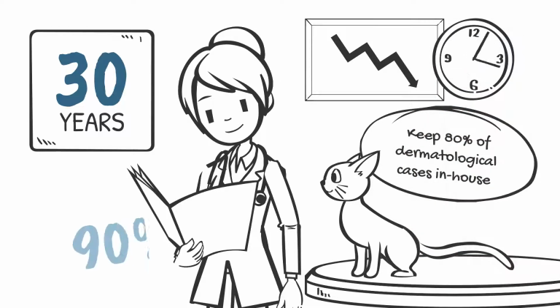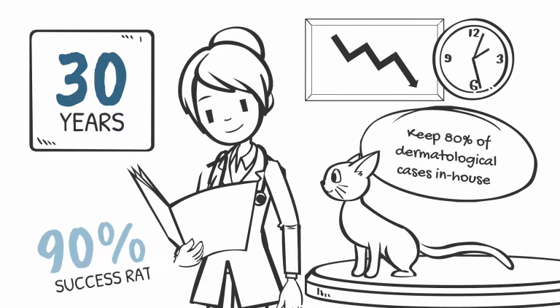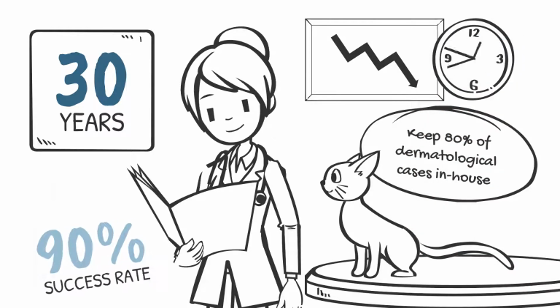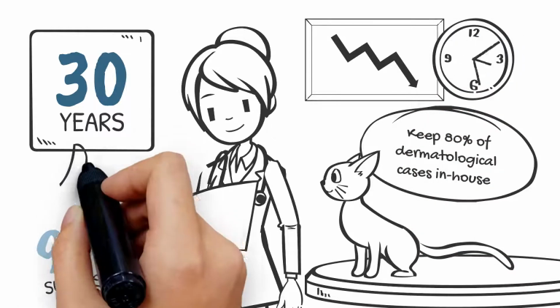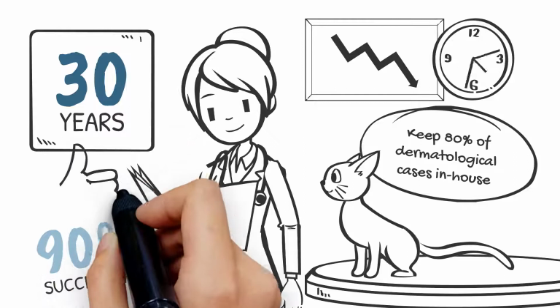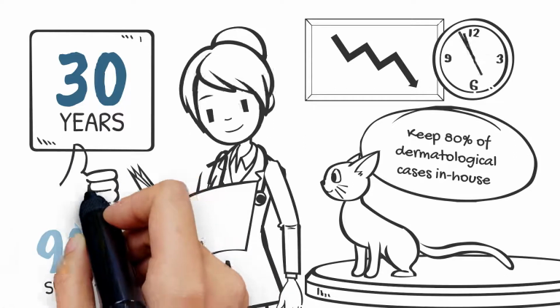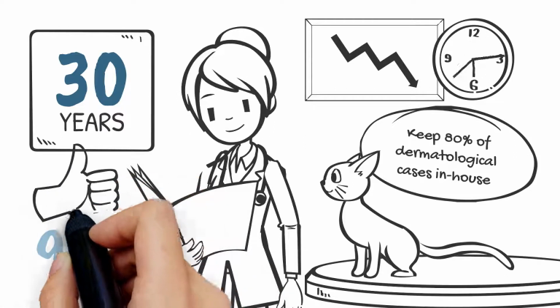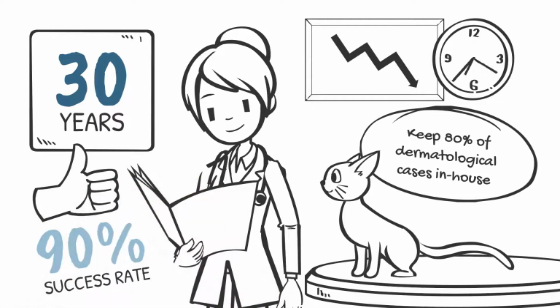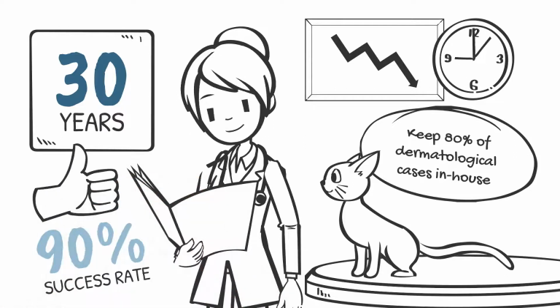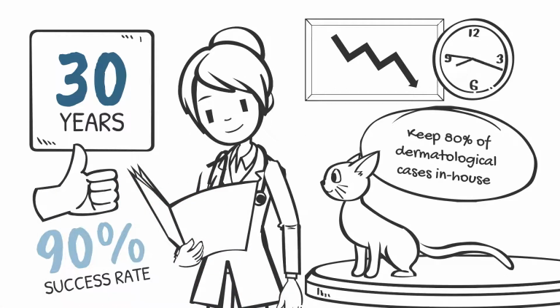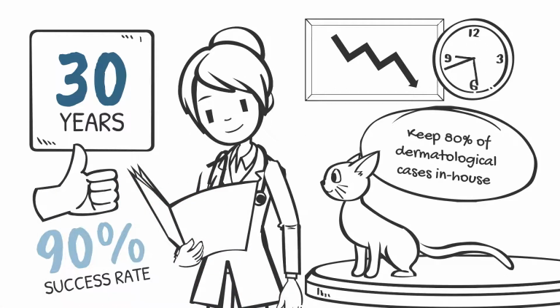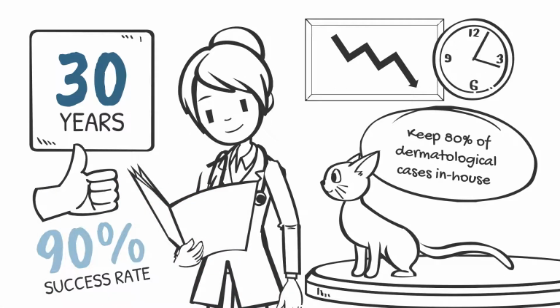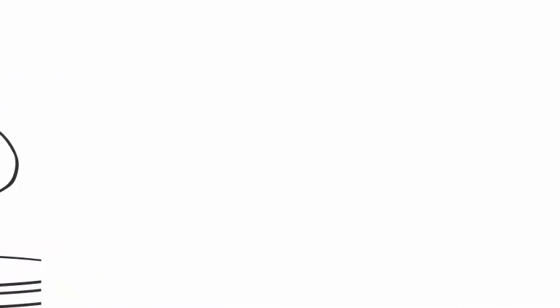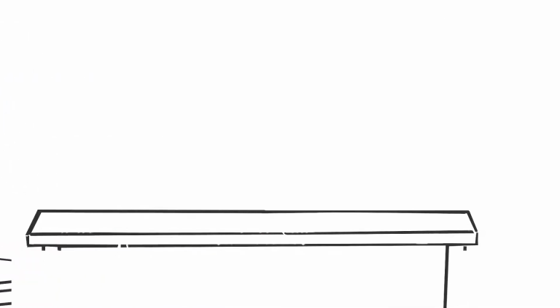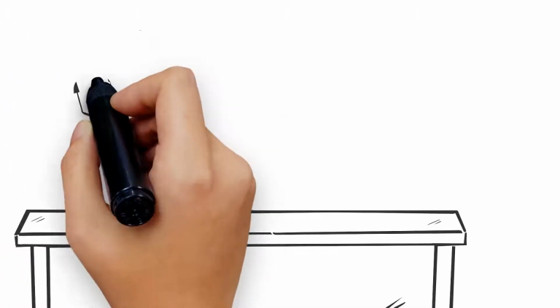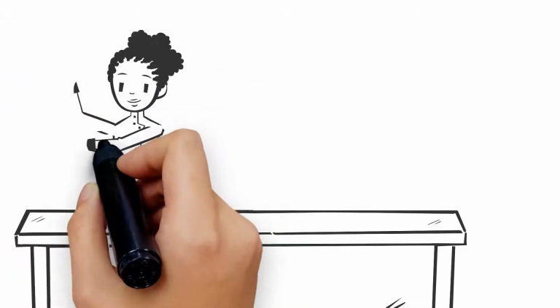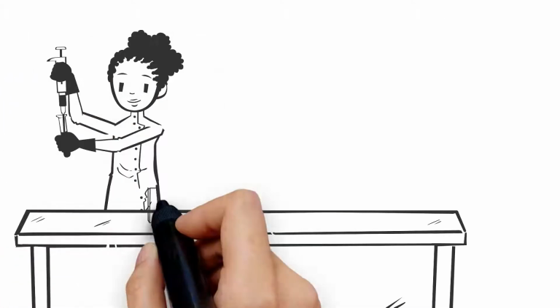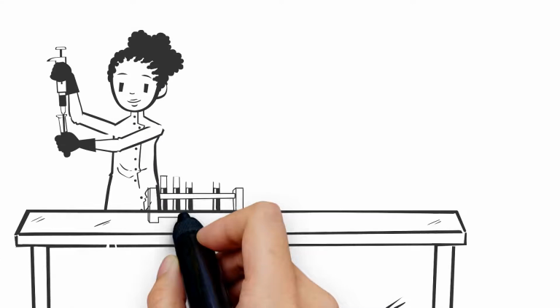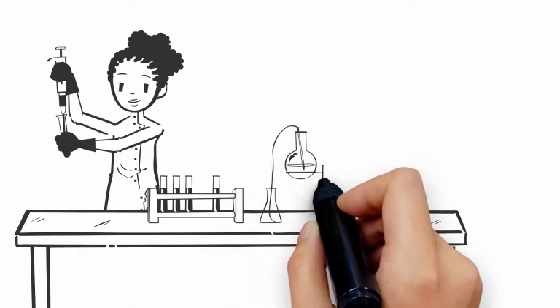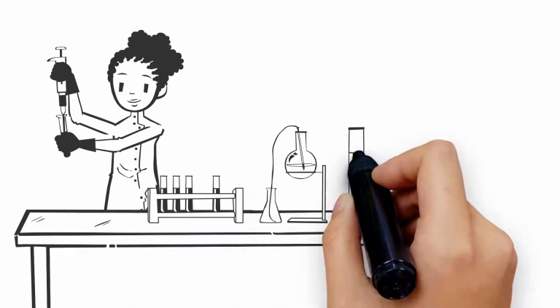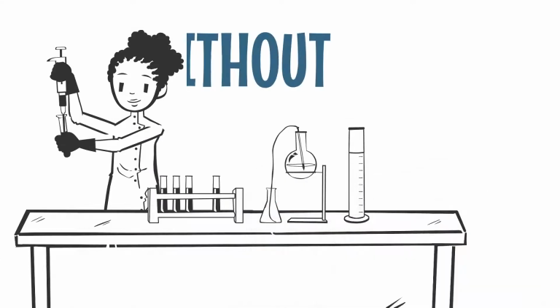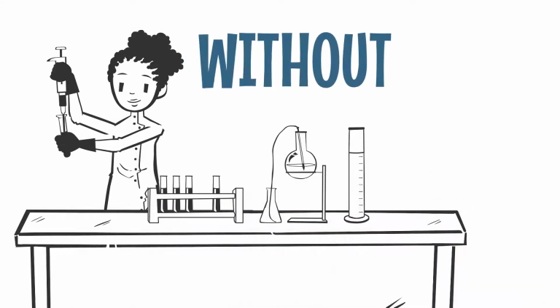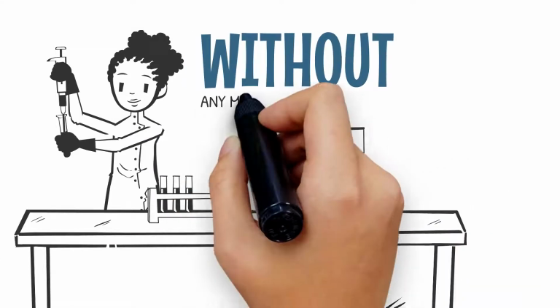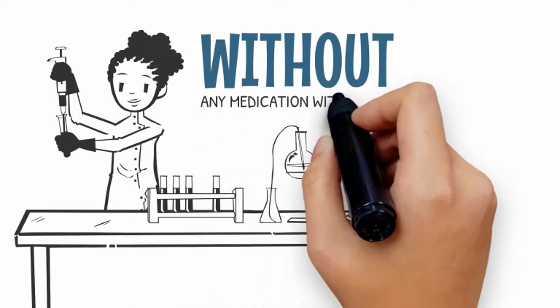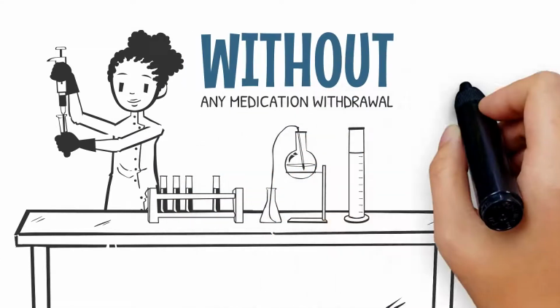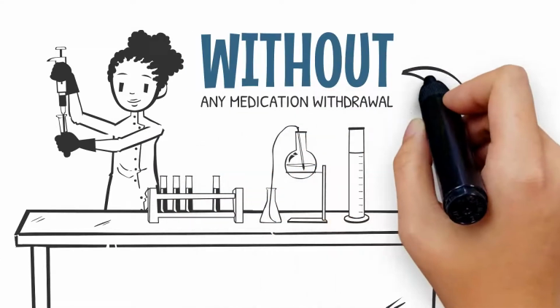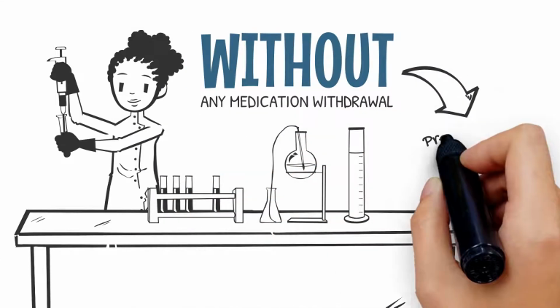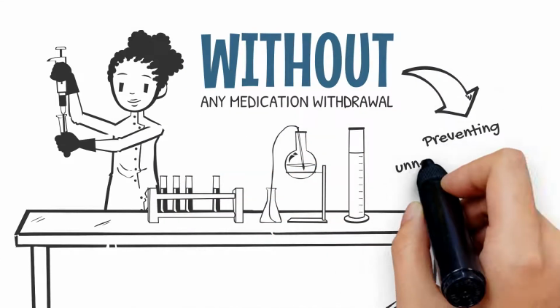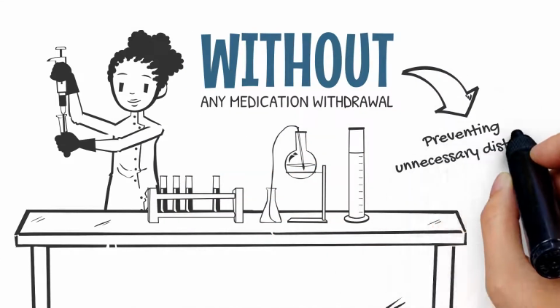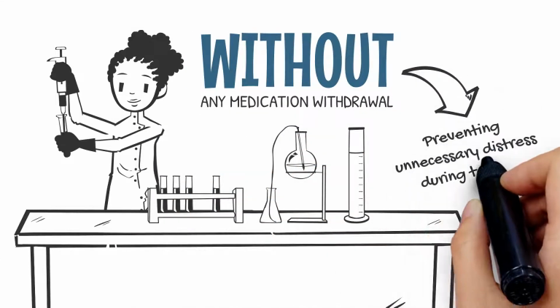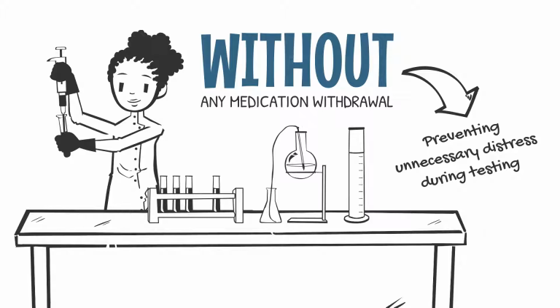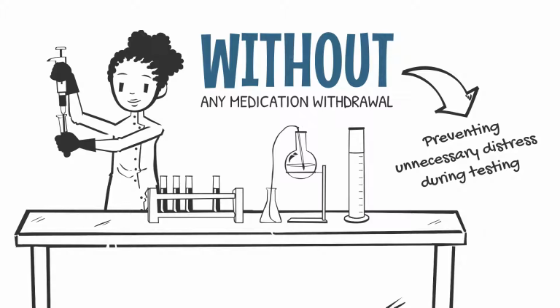This allows us to treat pets quicker and more effectively than our competitors. We test for 91 allergens, including foods, without any medication withdrawal, preventing unnecessary distress during testing.